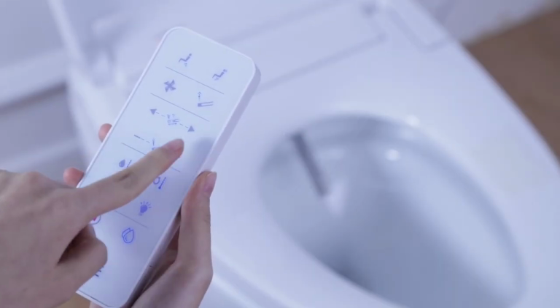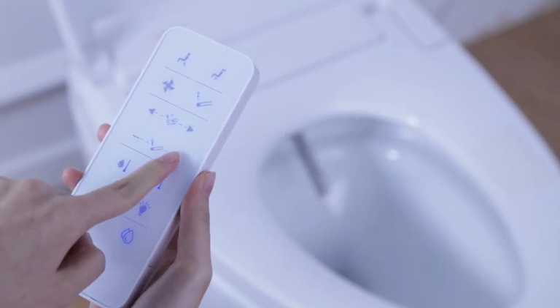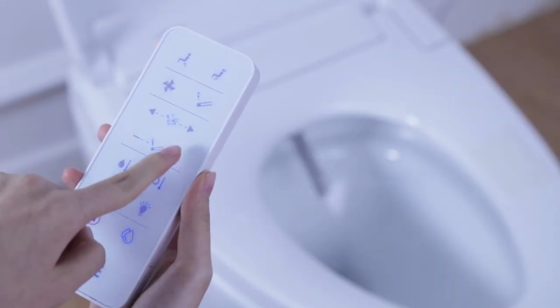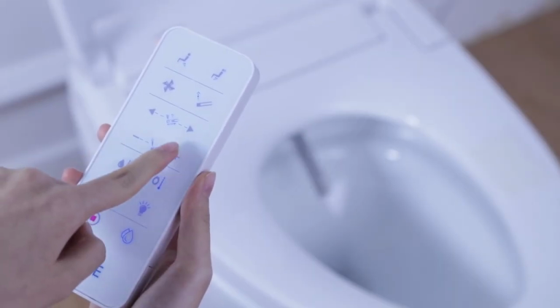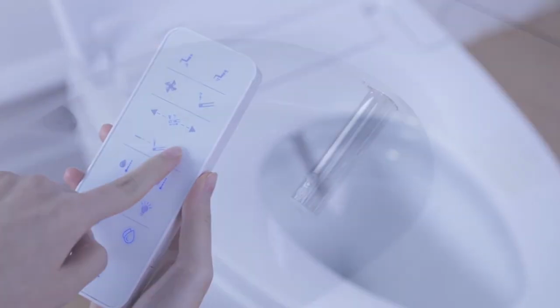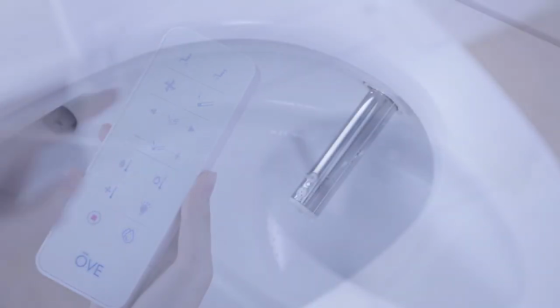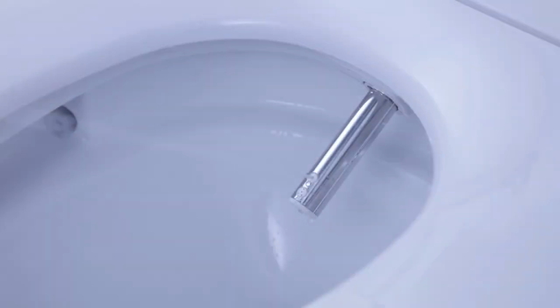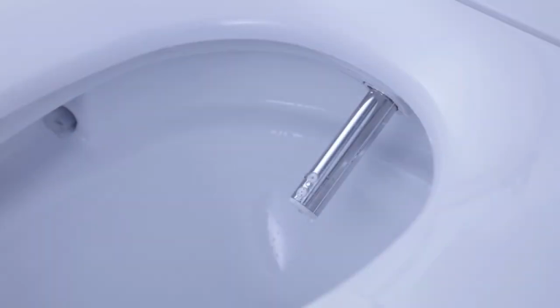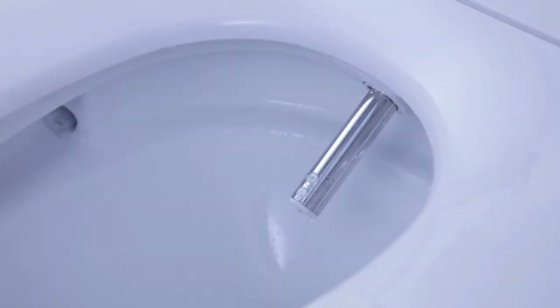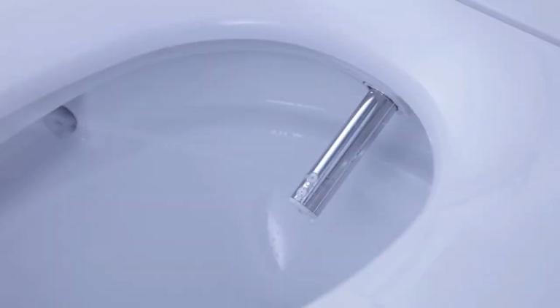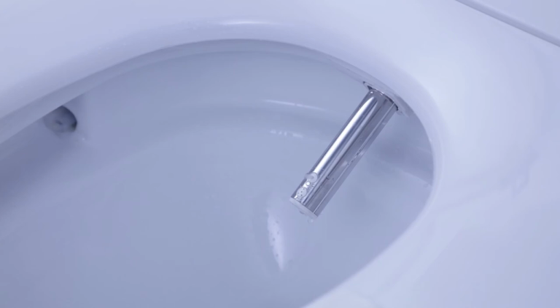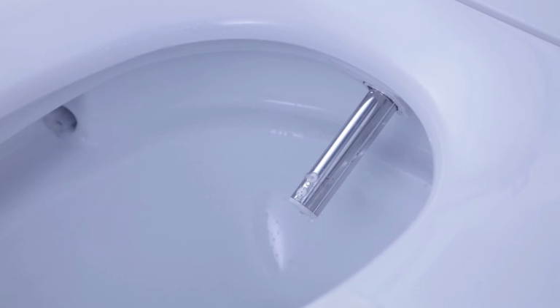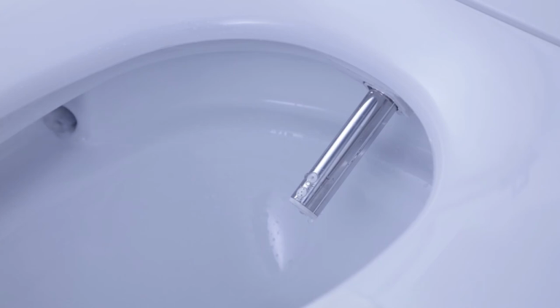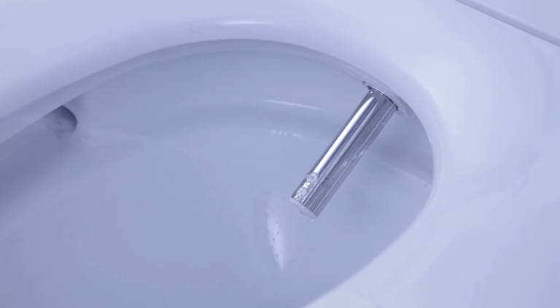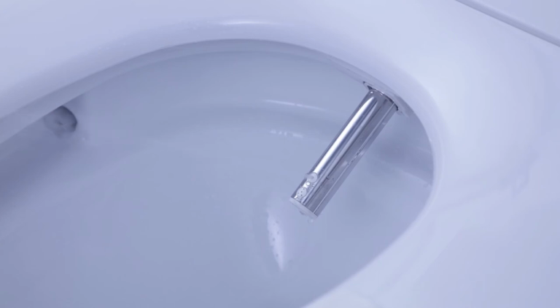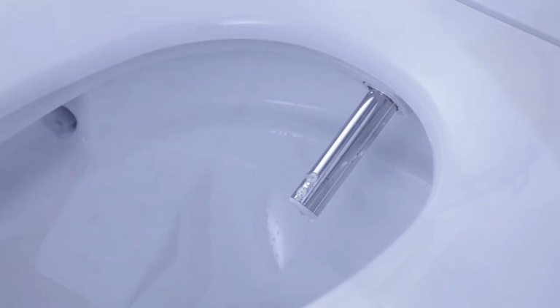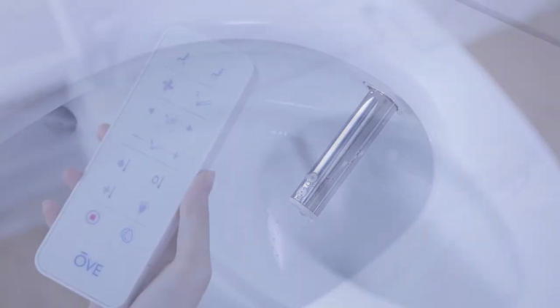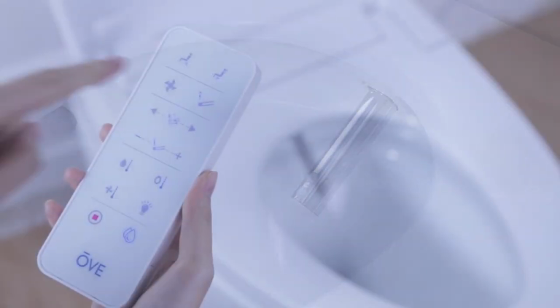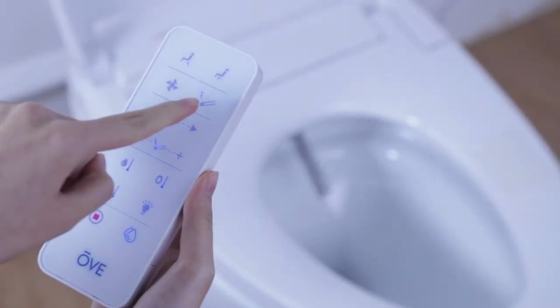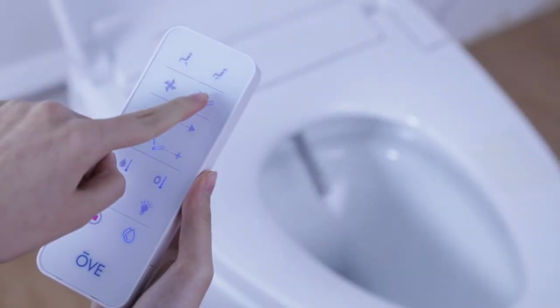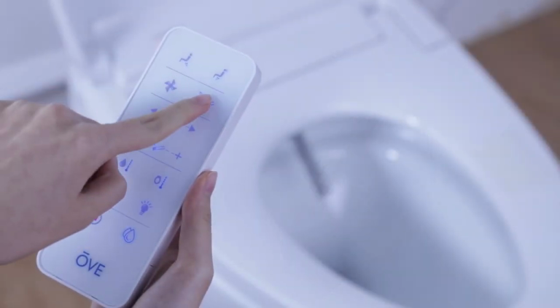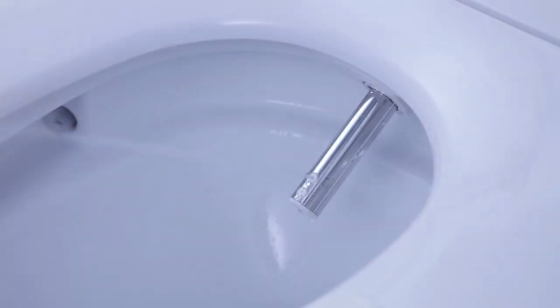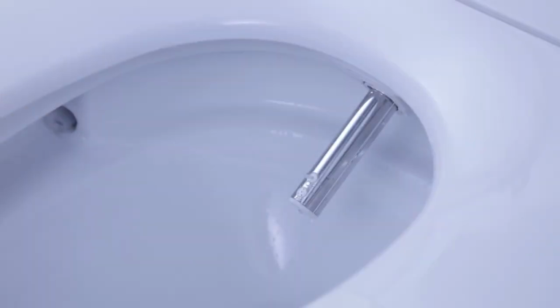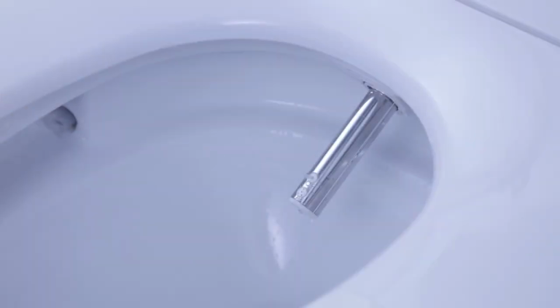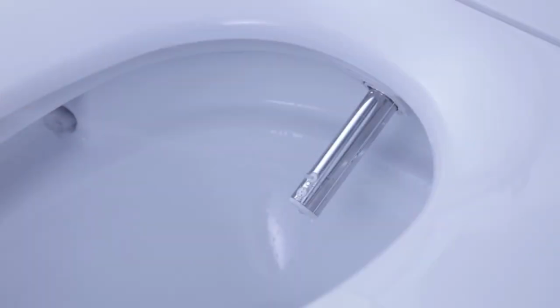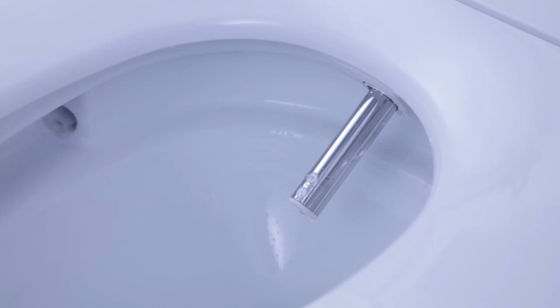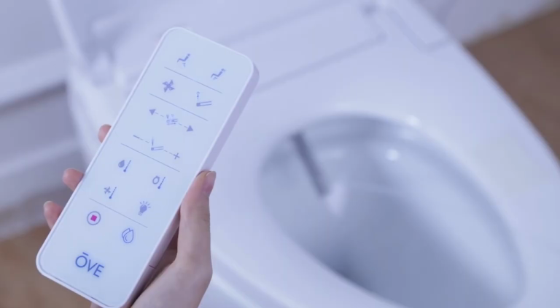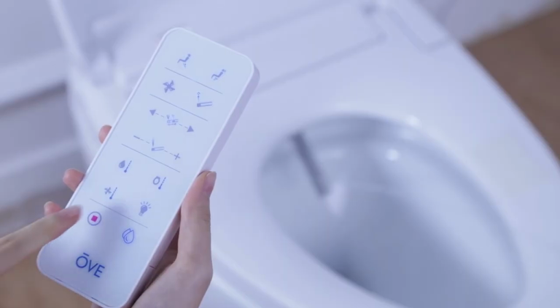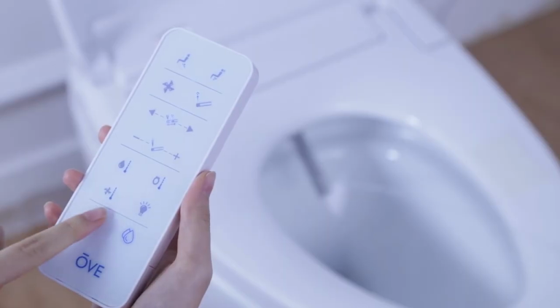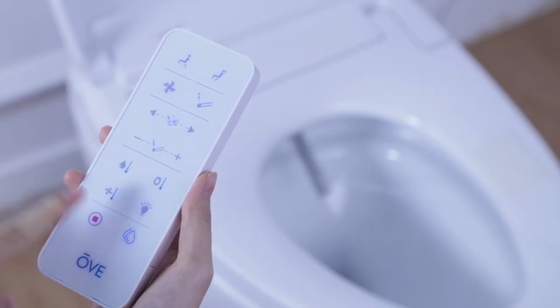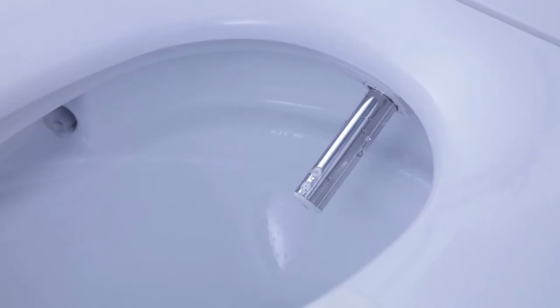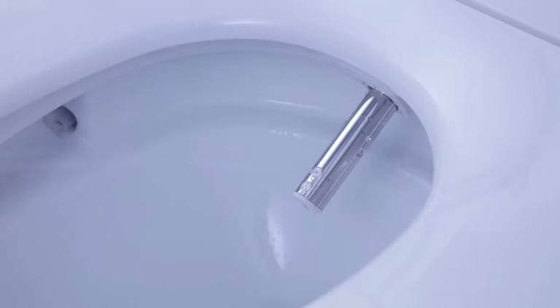Once you've finished your cleaning session, press the drying button on the remote to initiate the drying action. You may adjust the position of the blower by pressing the forward and backward buttons.